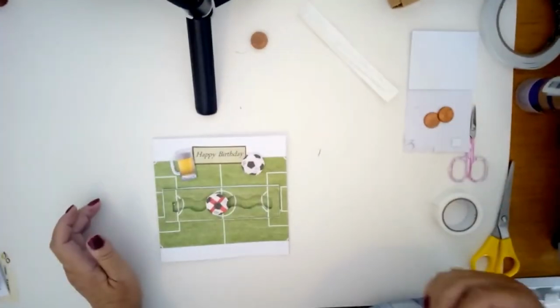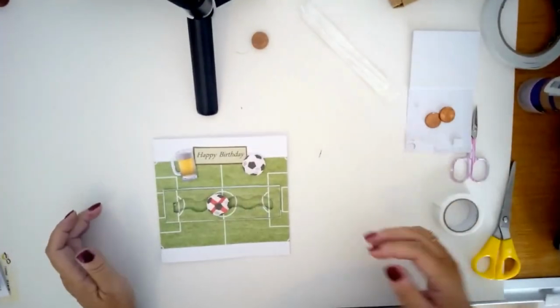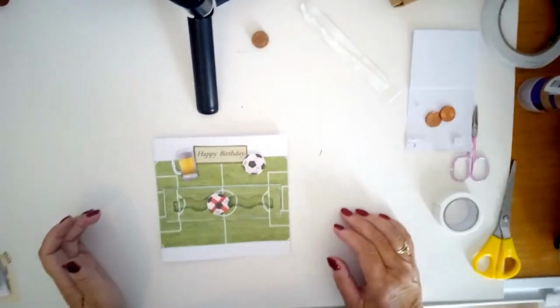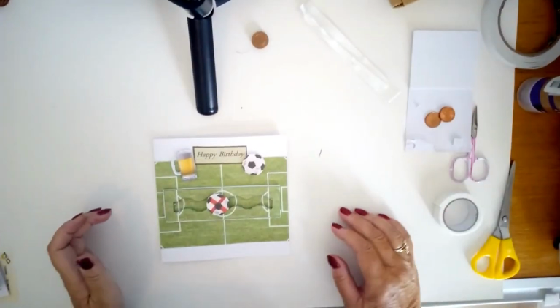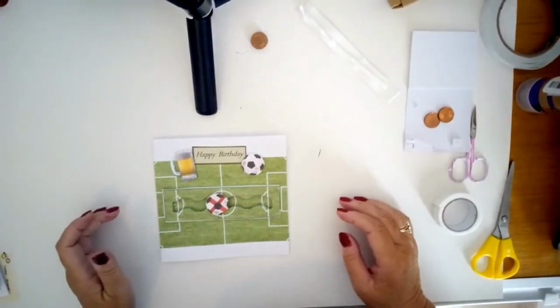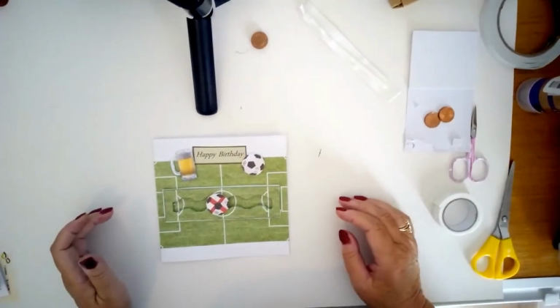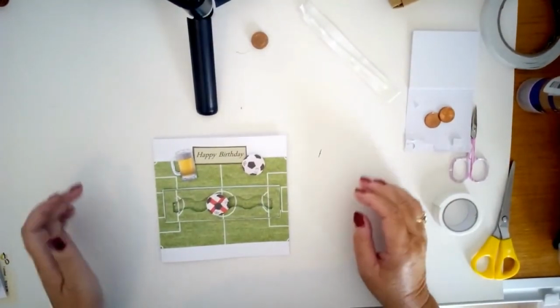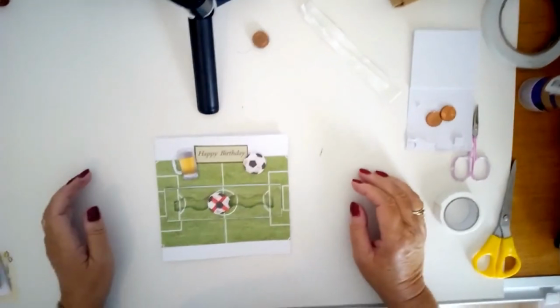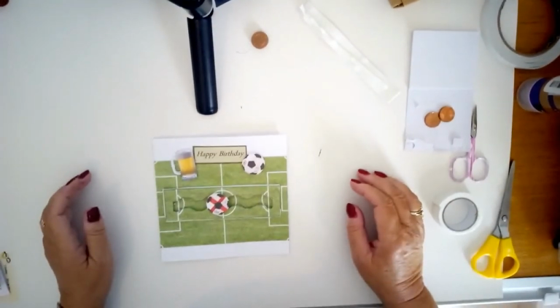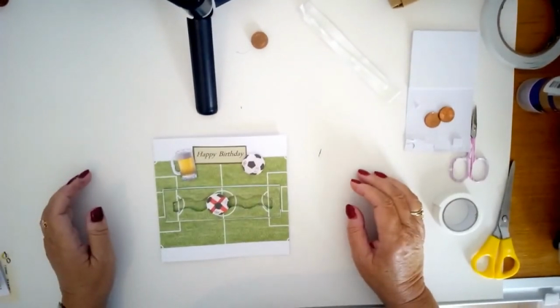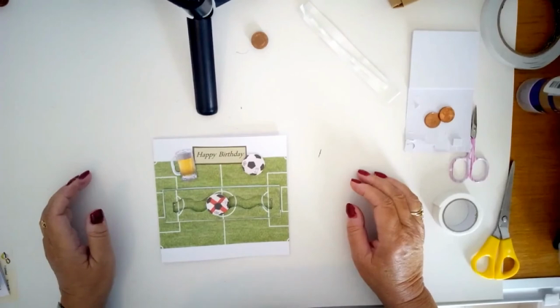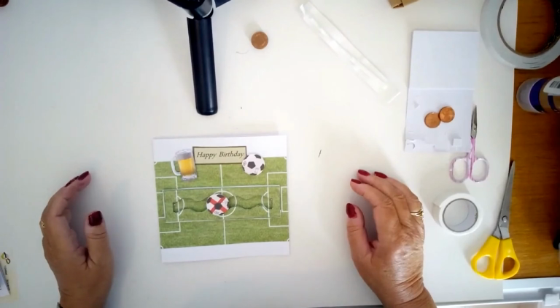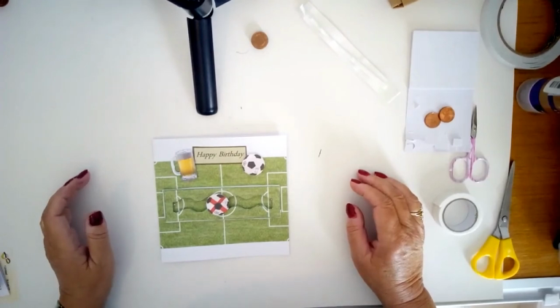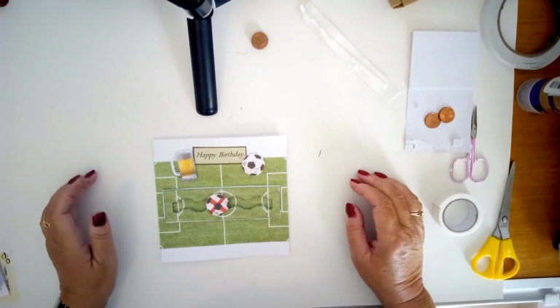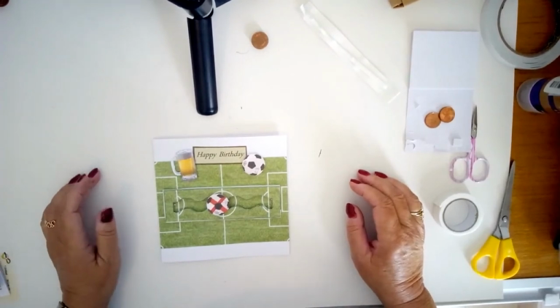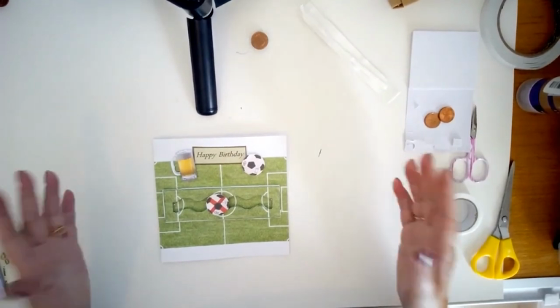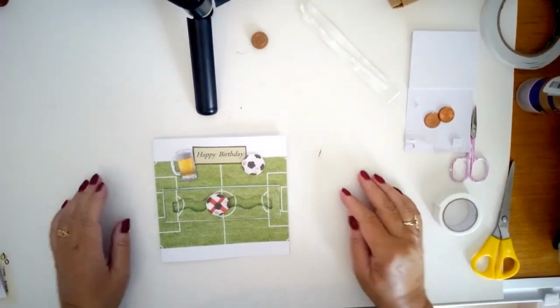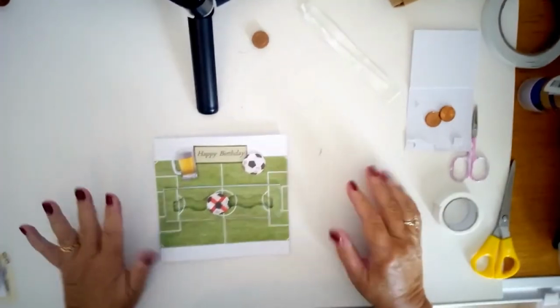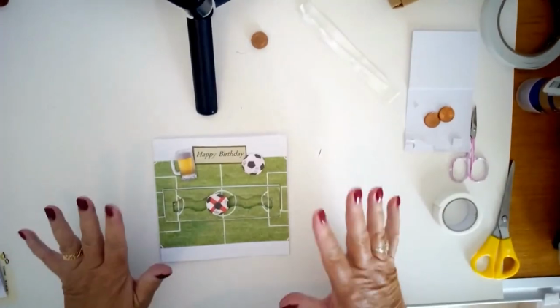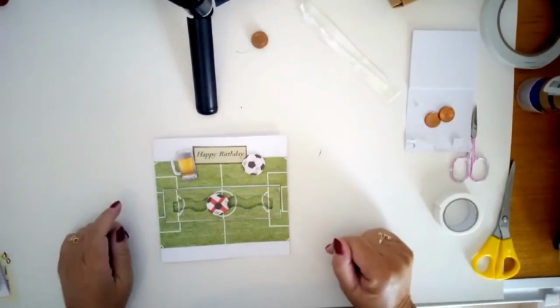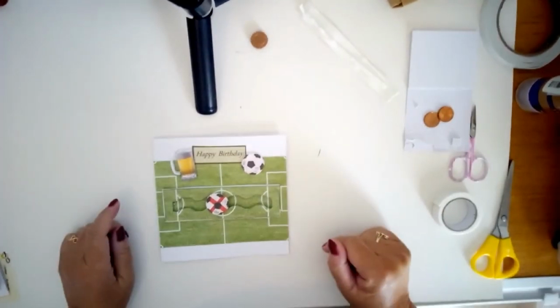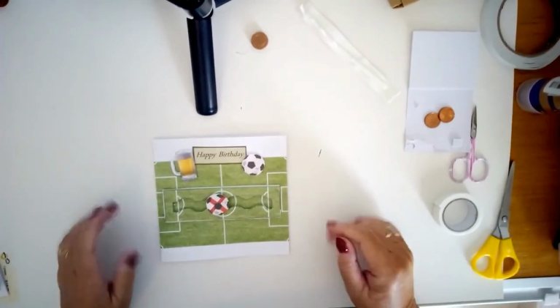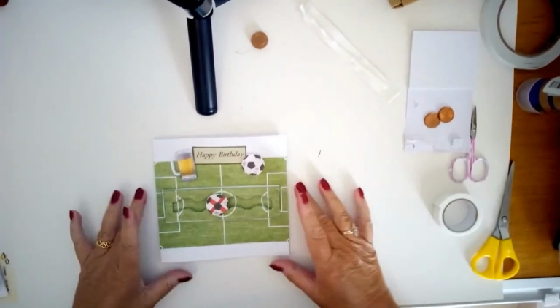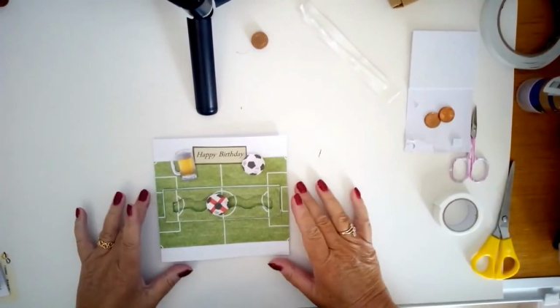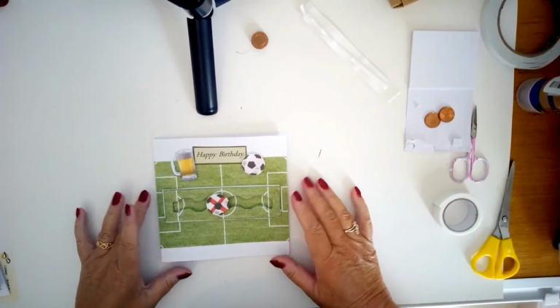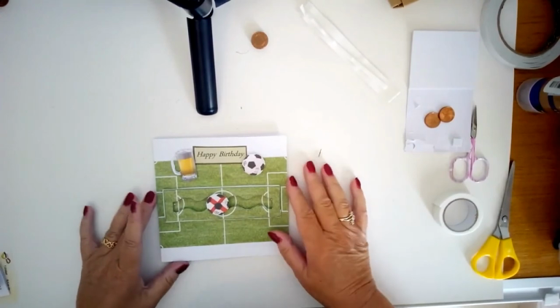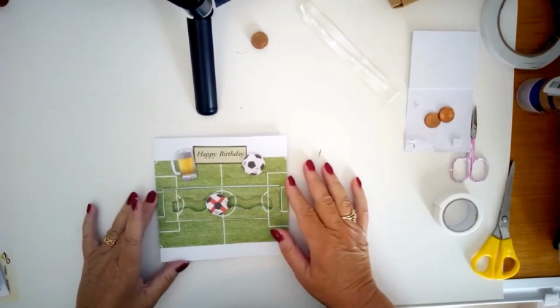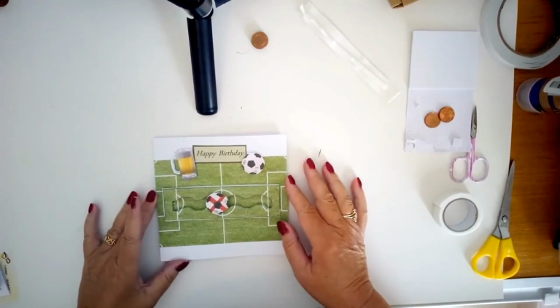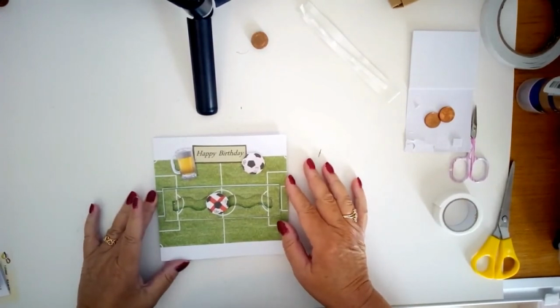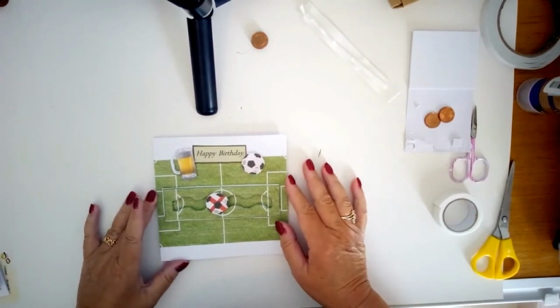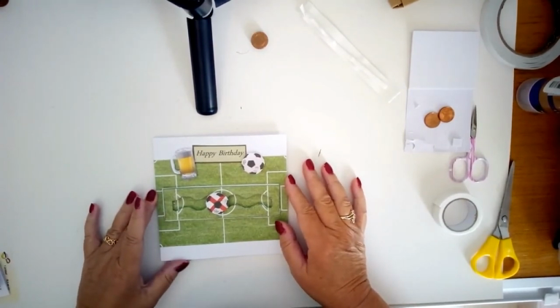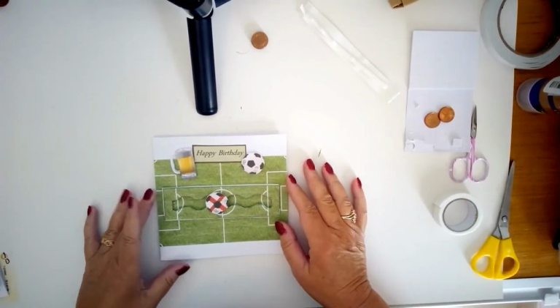Hi everyone, it's currently the Euro 2020 football championships, albeit a year late in 2021, so I thought I would make a football themed card to be on topic.